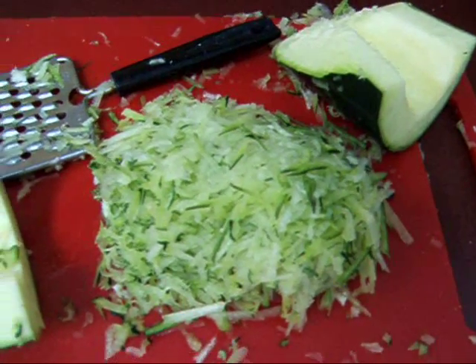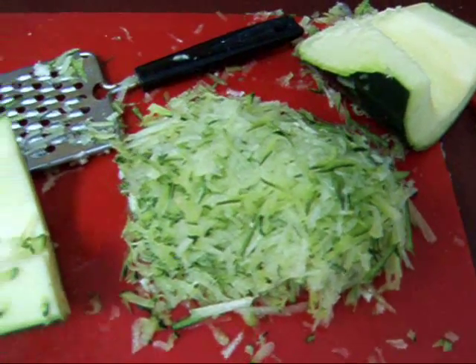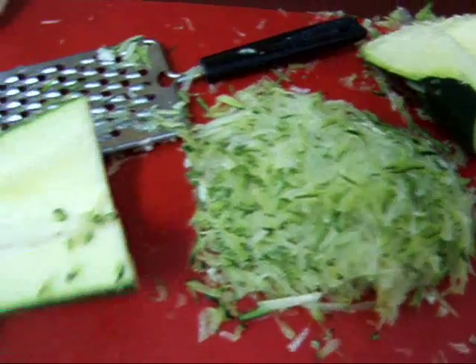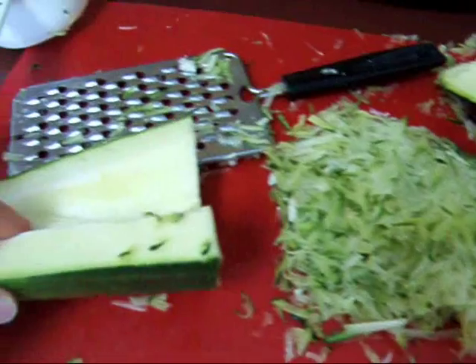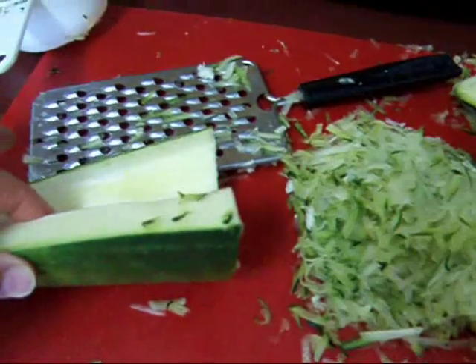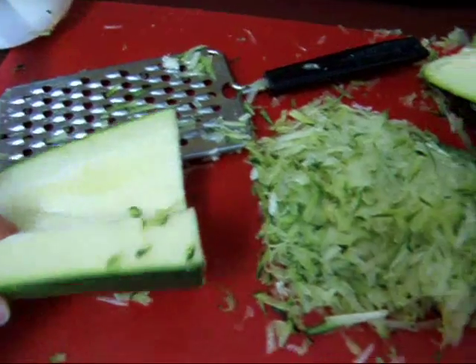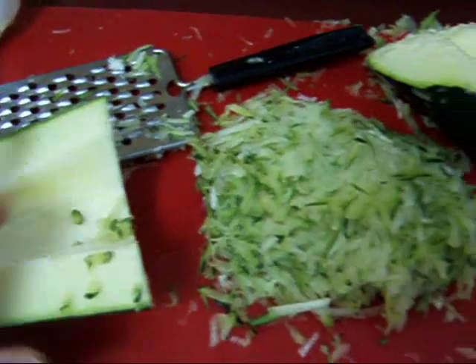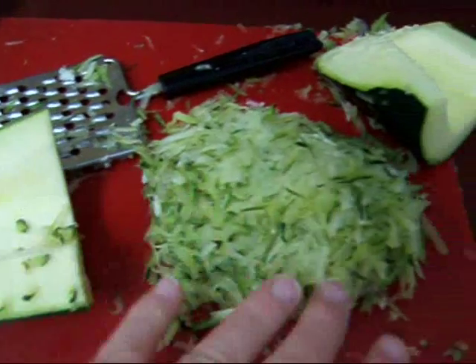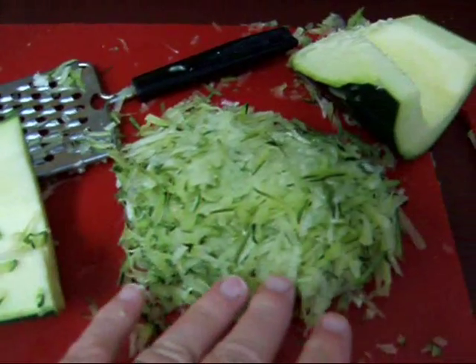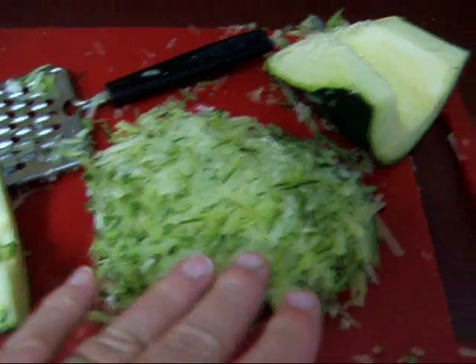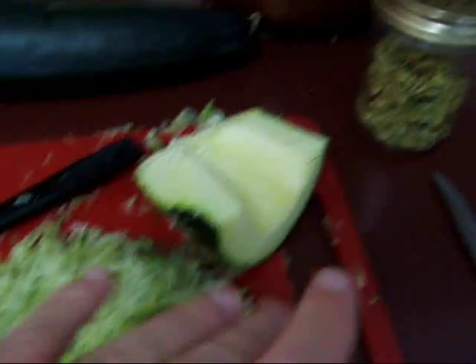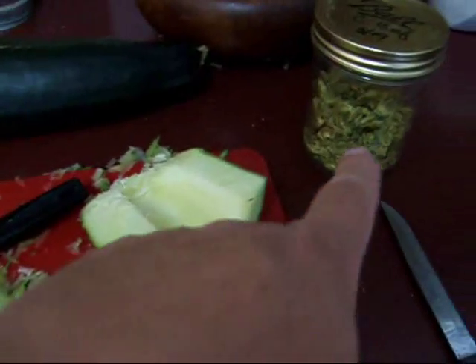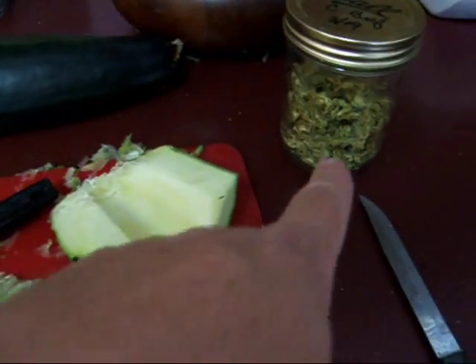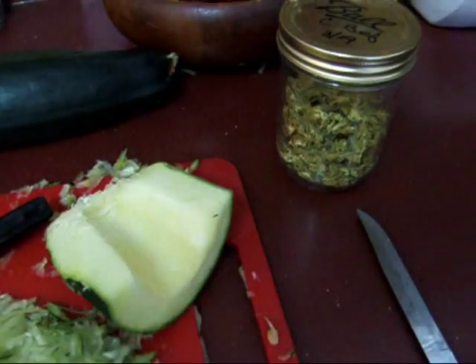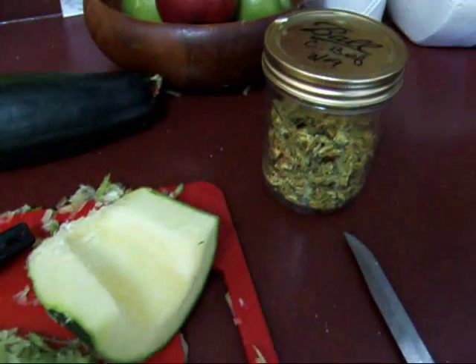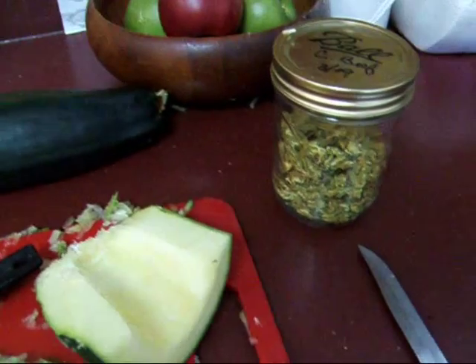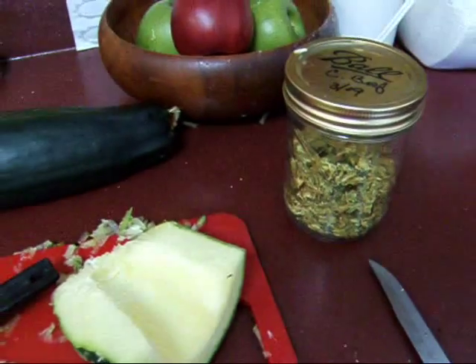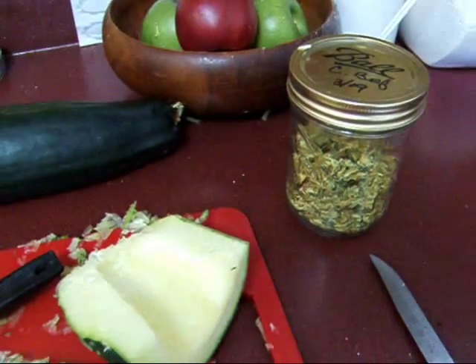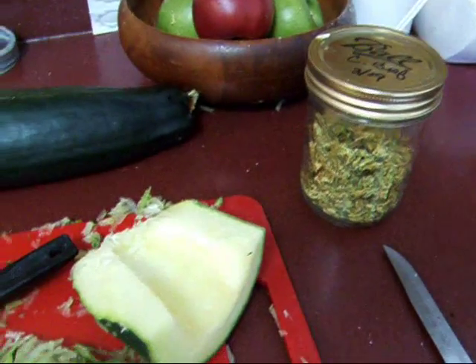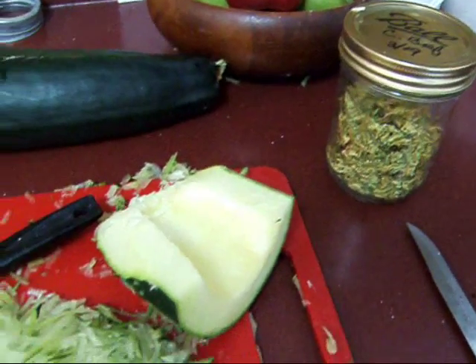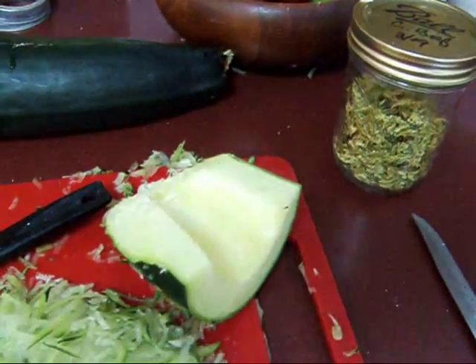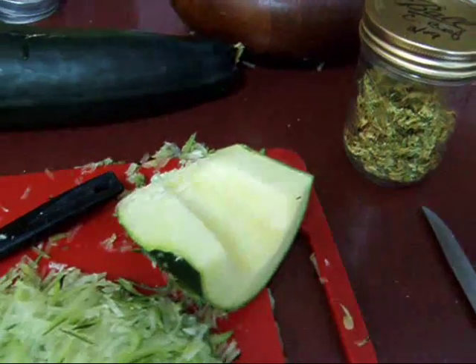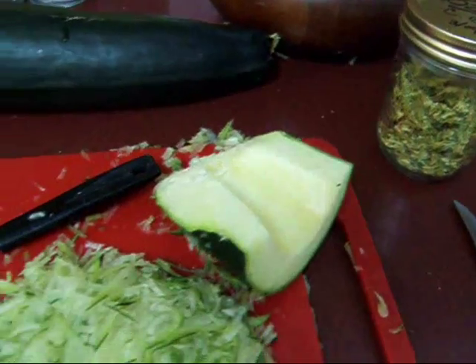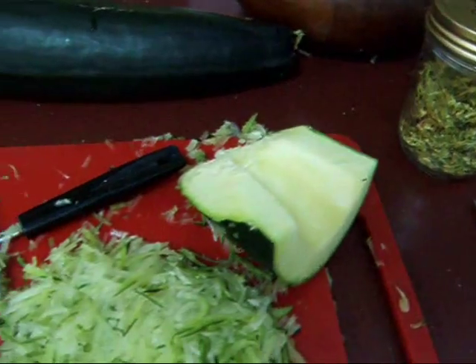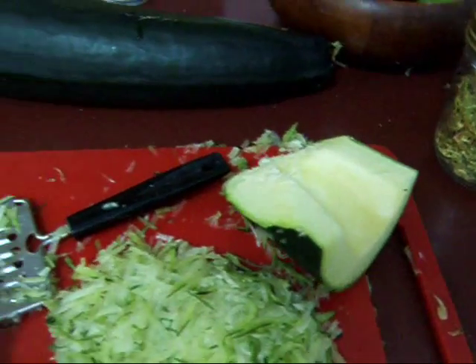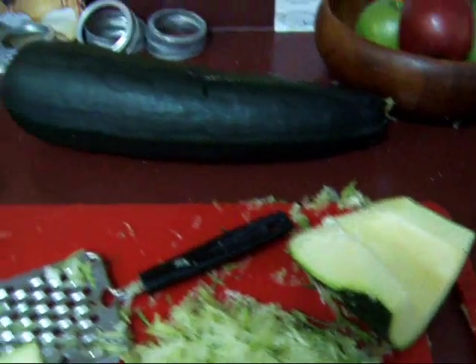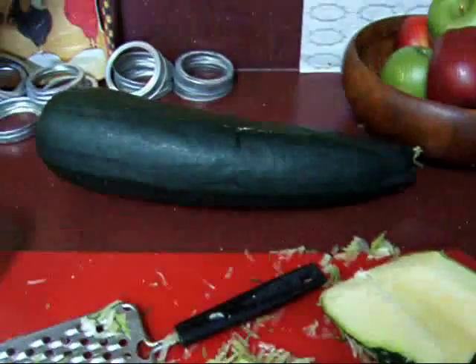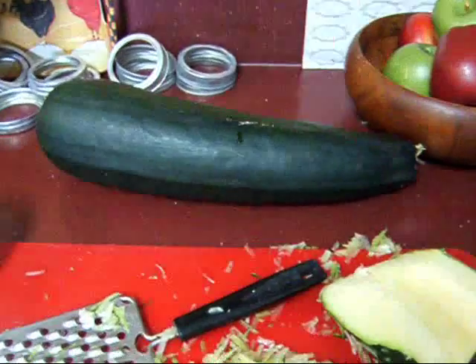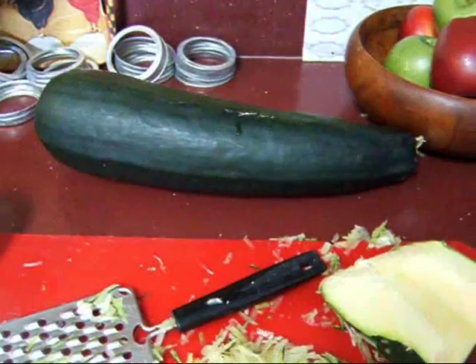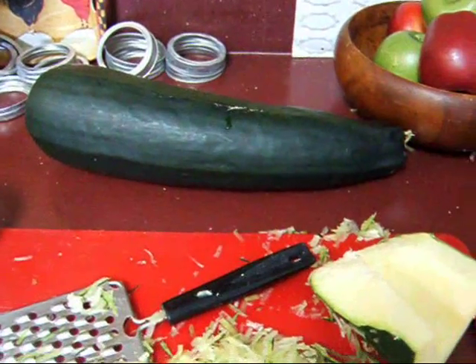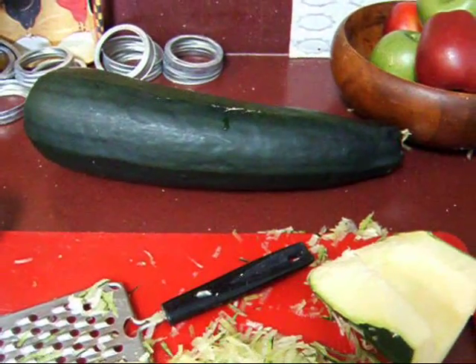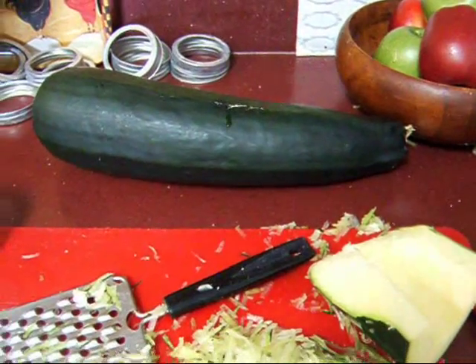So if you don't know what to do with your big zucchini, do this, and if you have a dehydrator, try to dehydrate it — that's a great way to use up the big ones that get away from you.